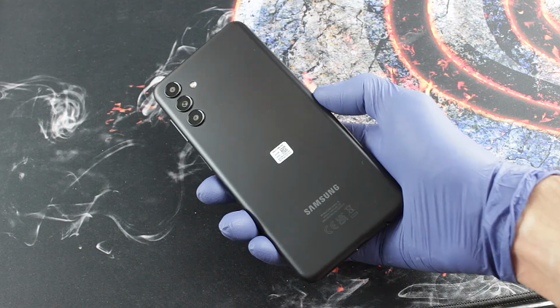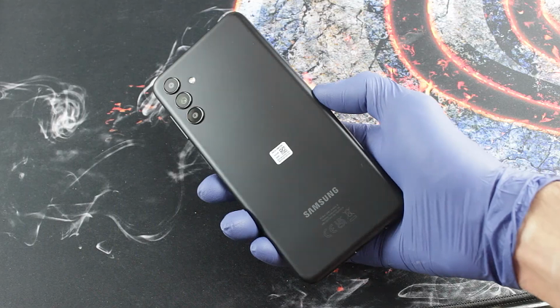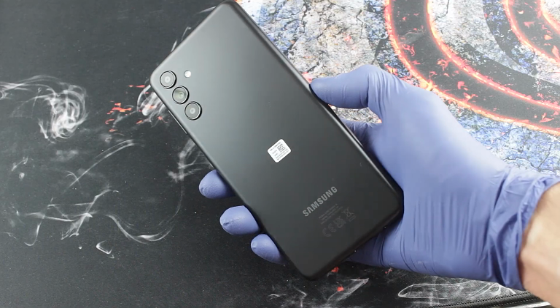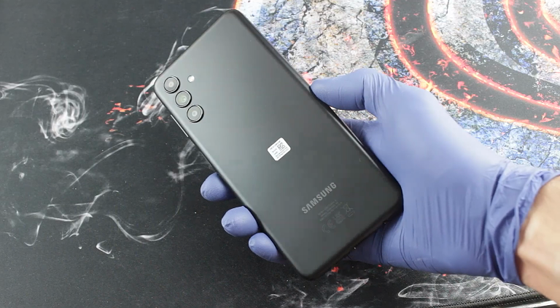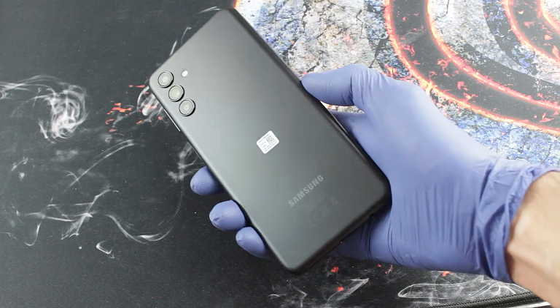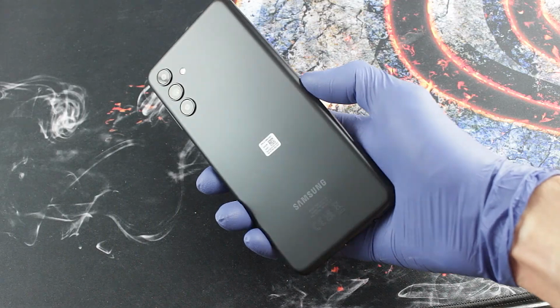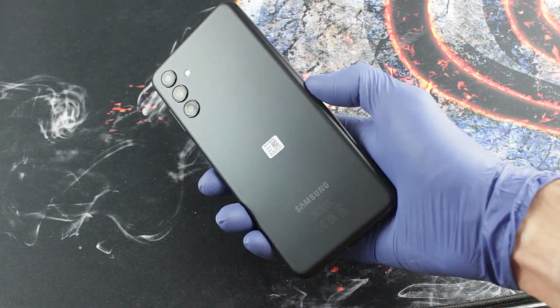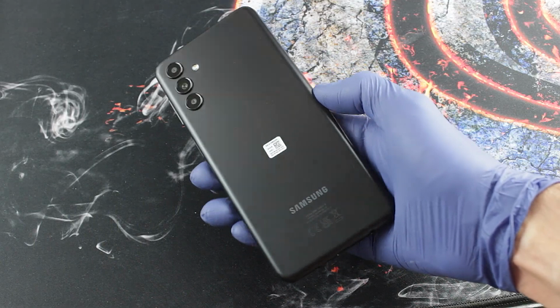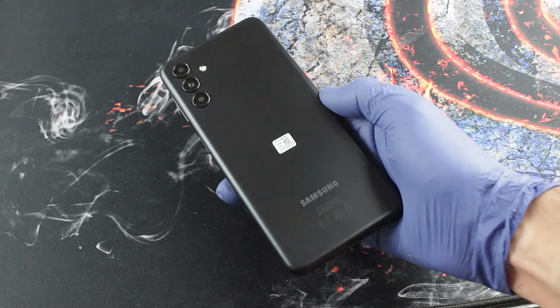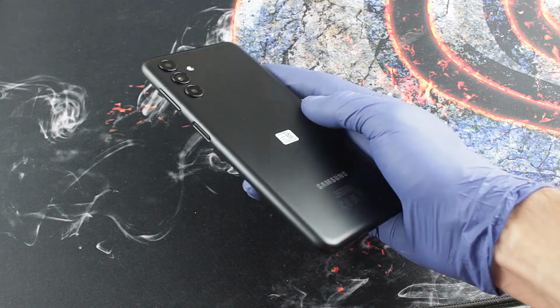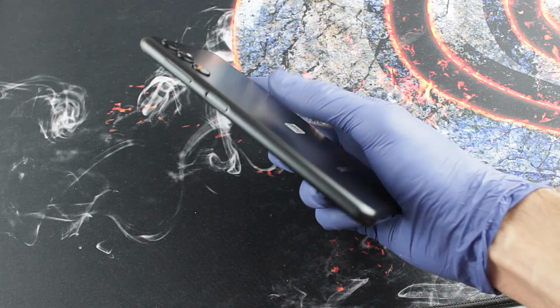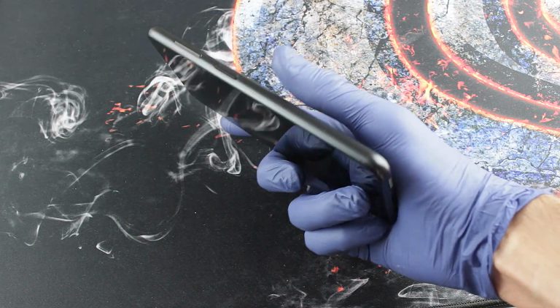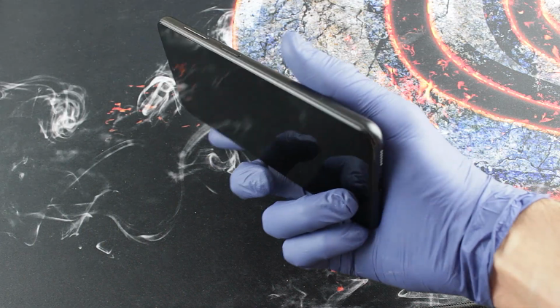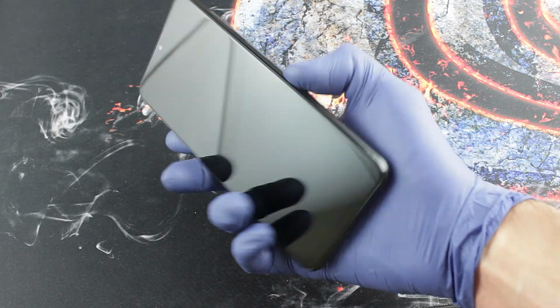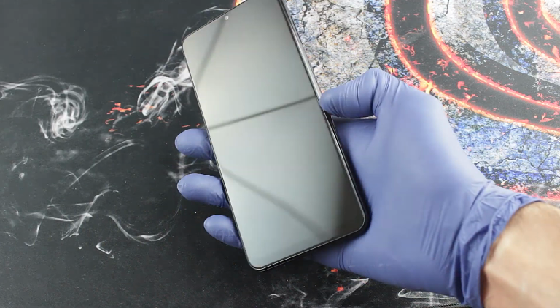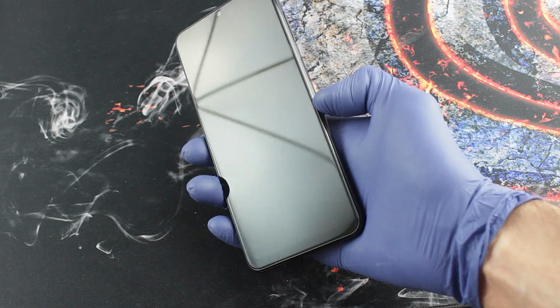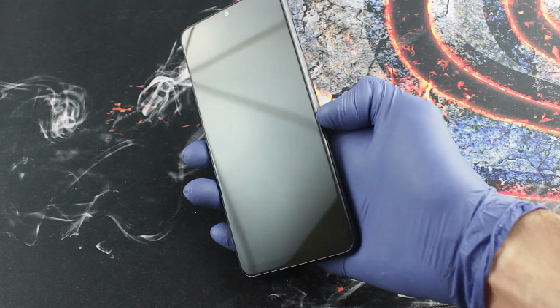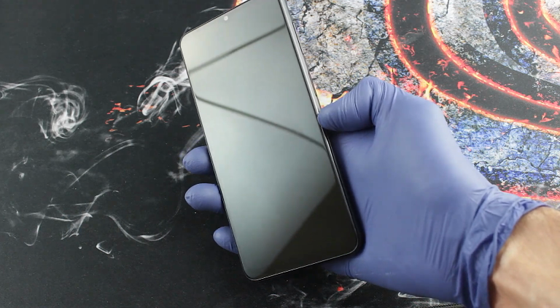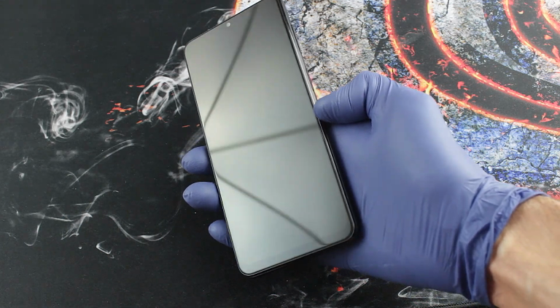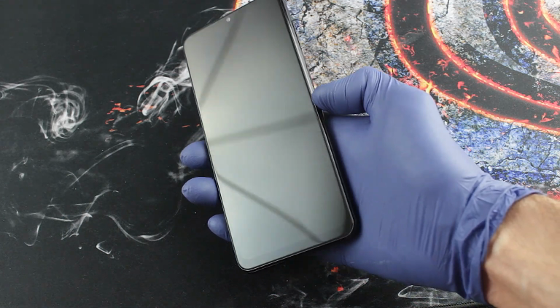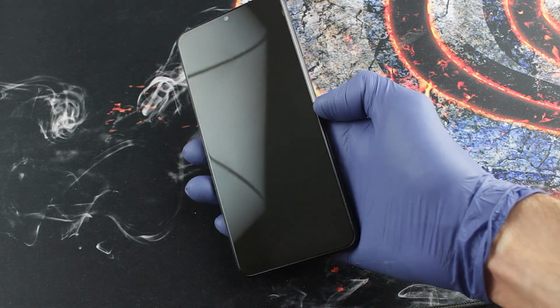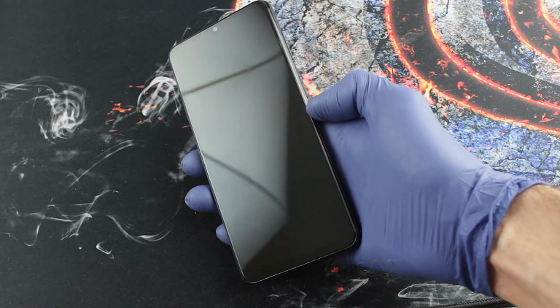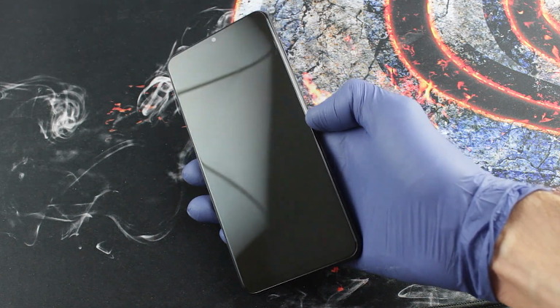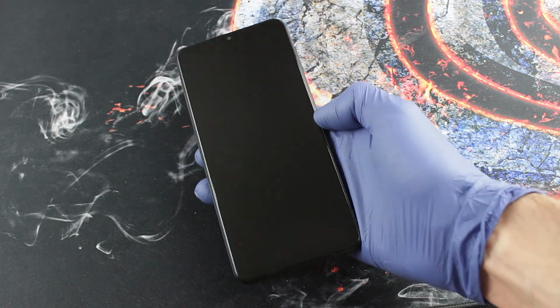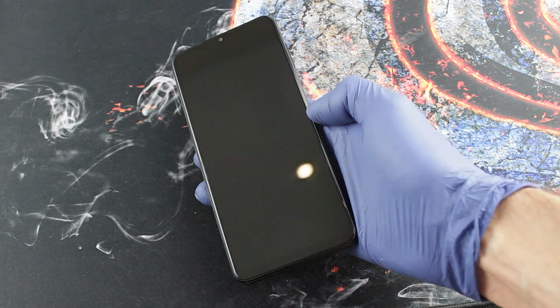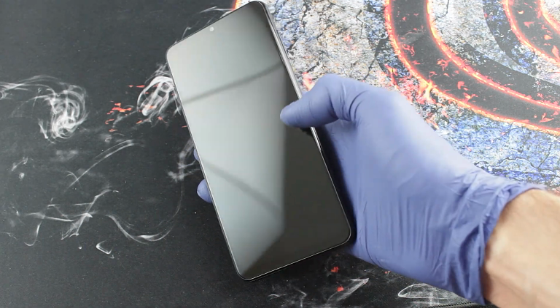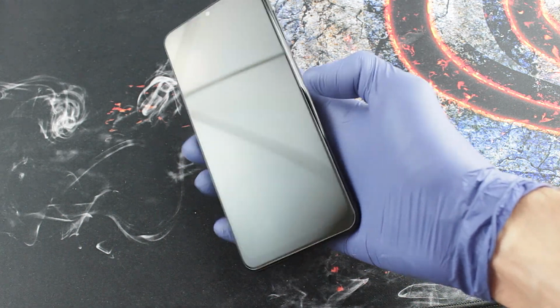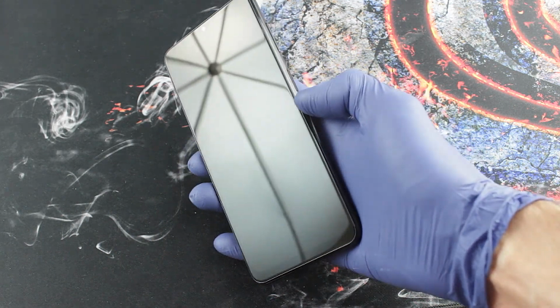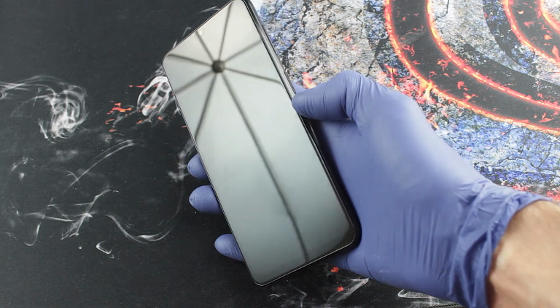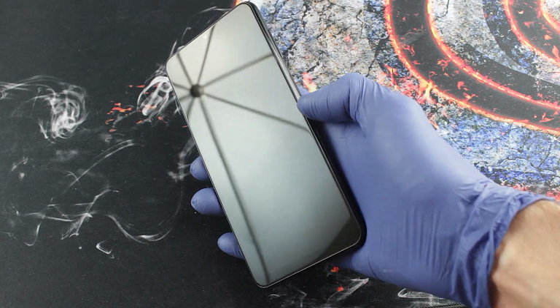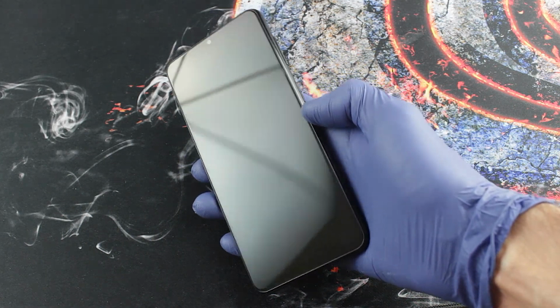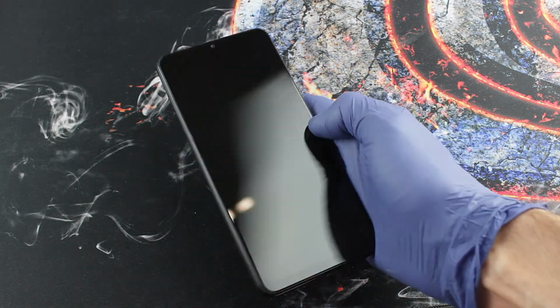This Android phone has a cheap plastic case that attracts fingerprints but fits very well in the hand. The fit of the elements is good, nothing creaks, the case seems solid.